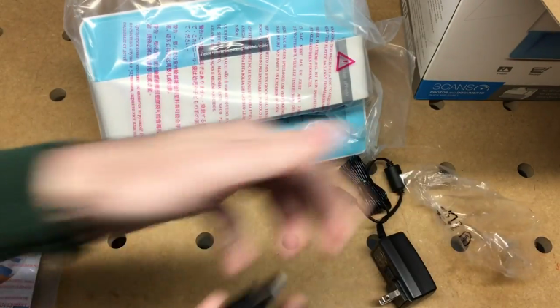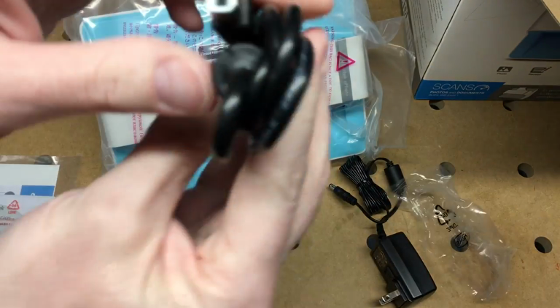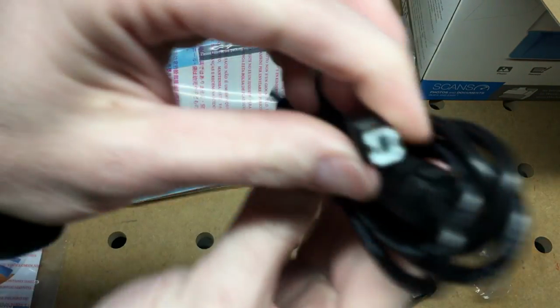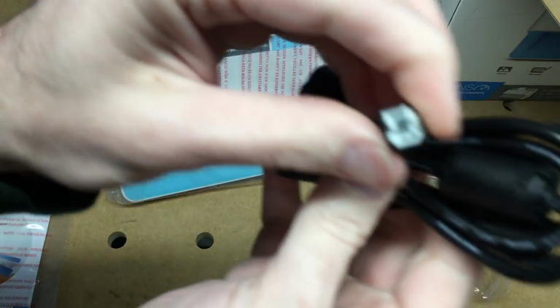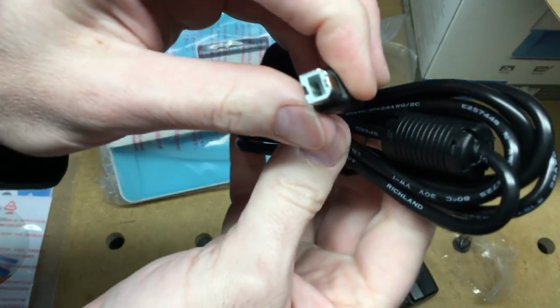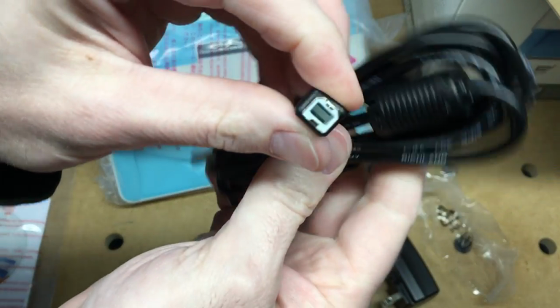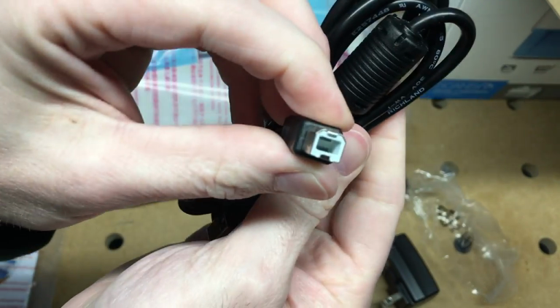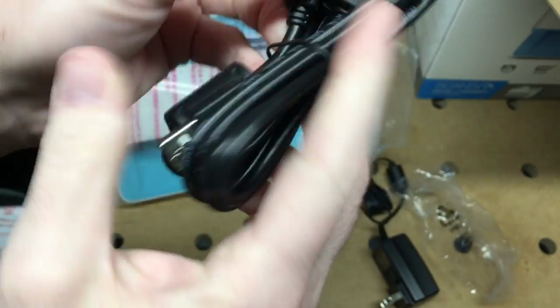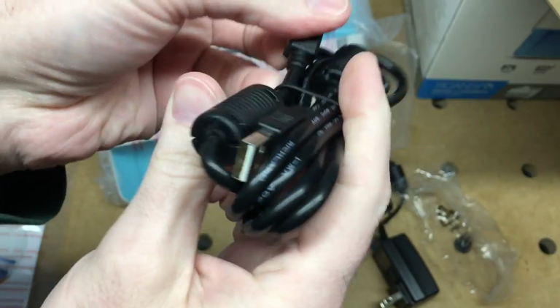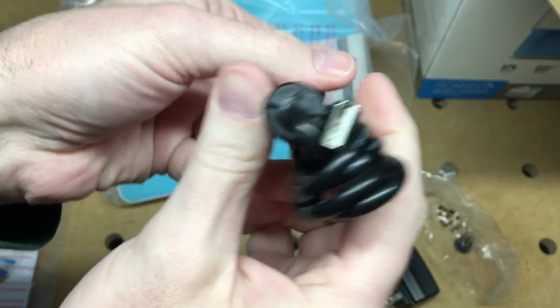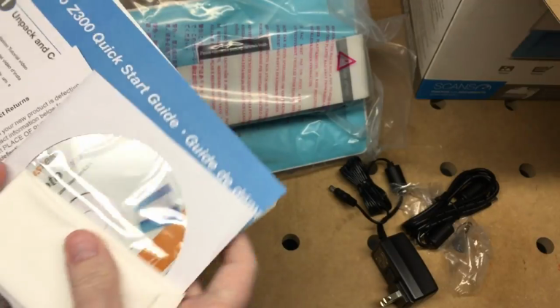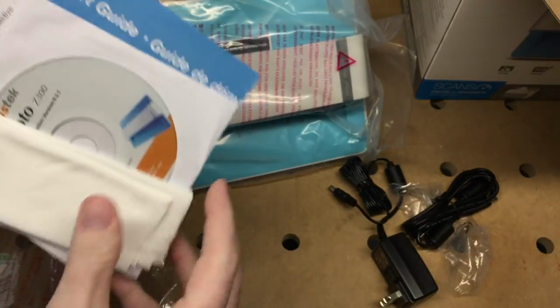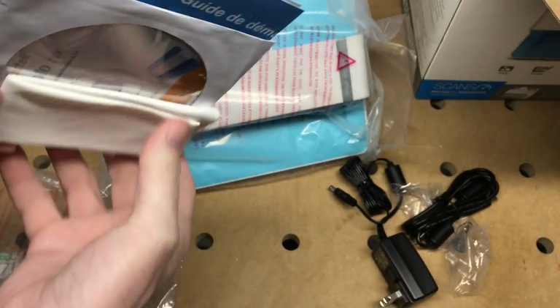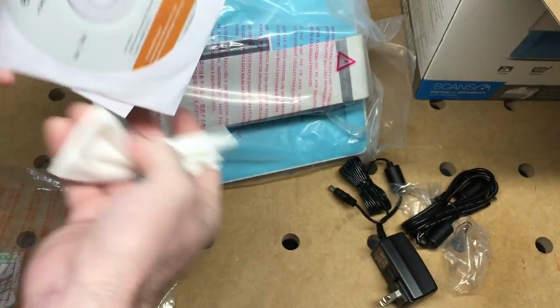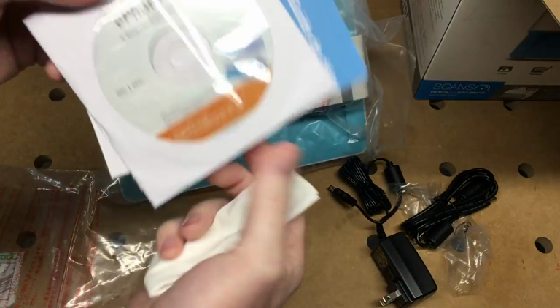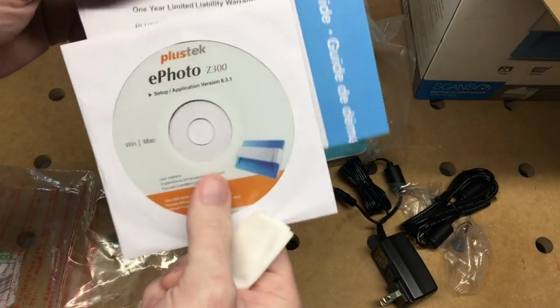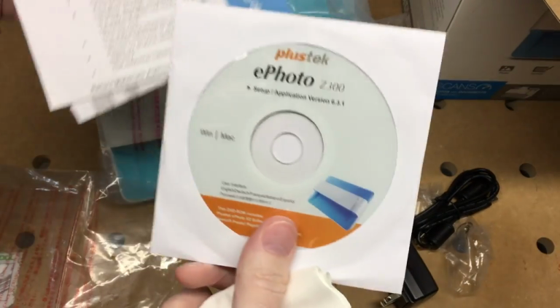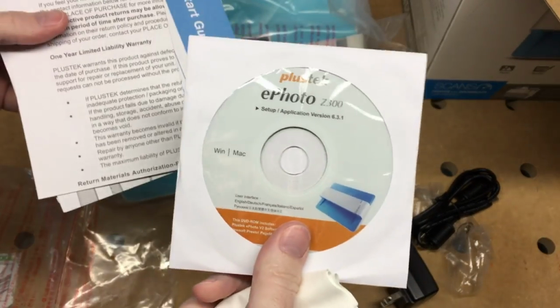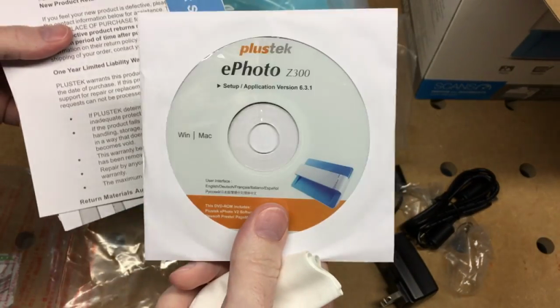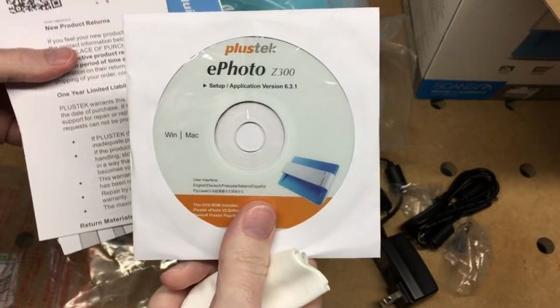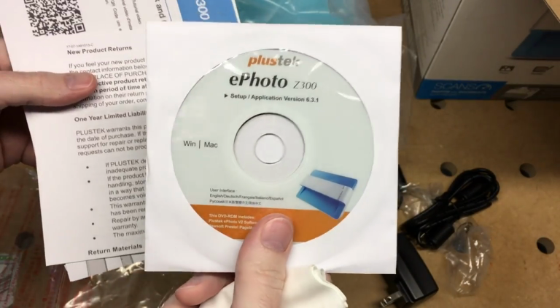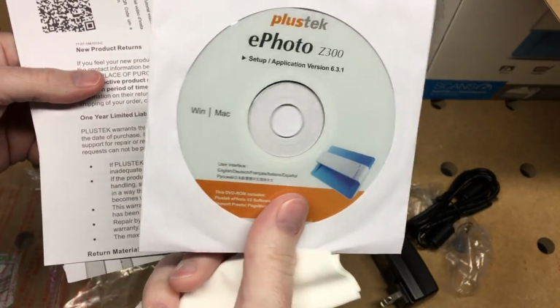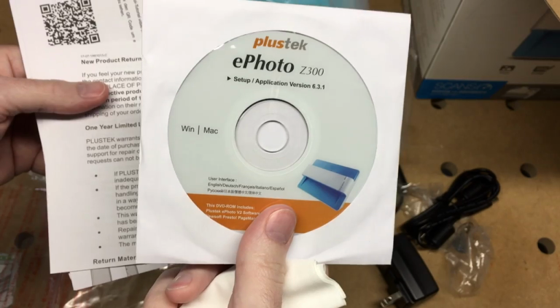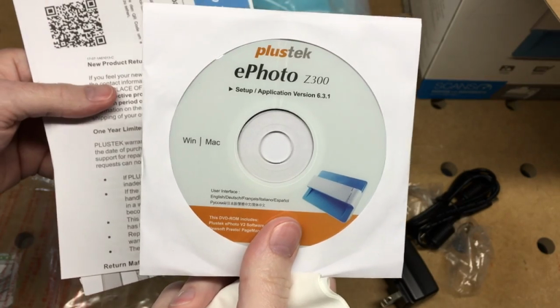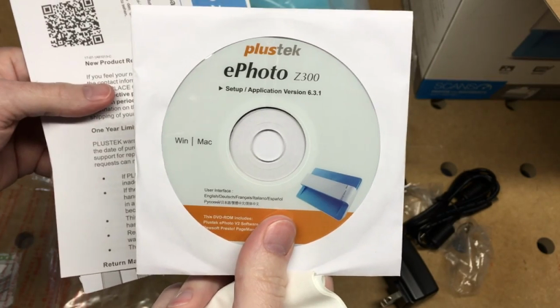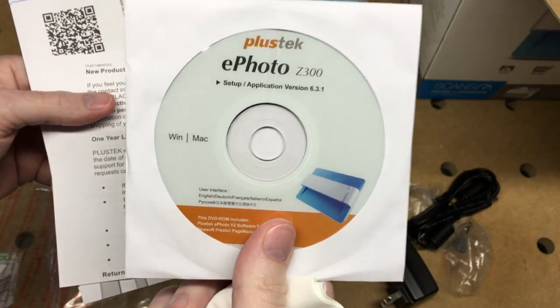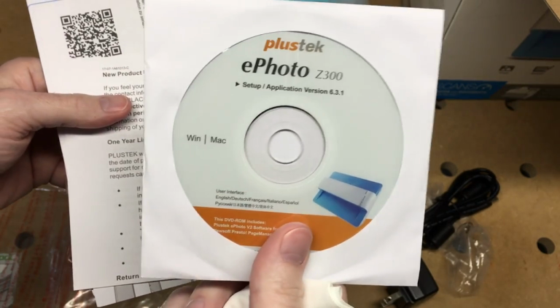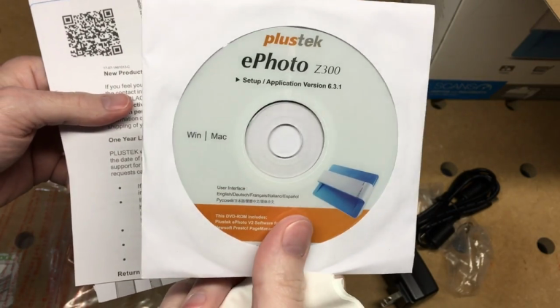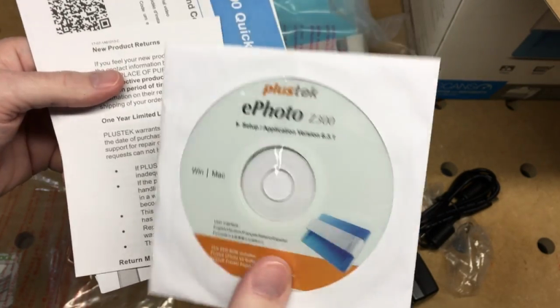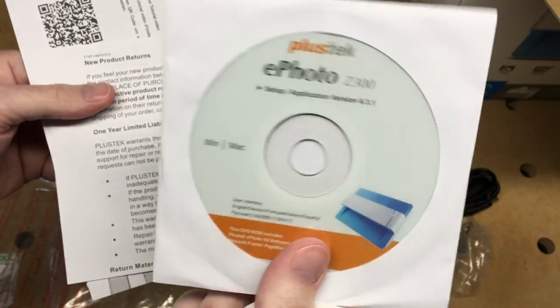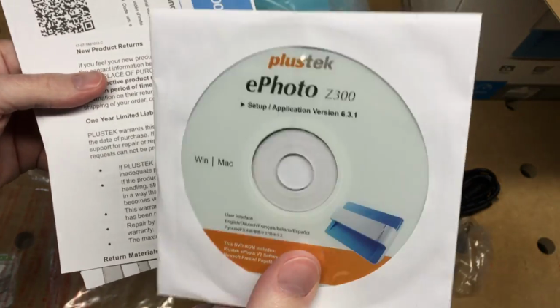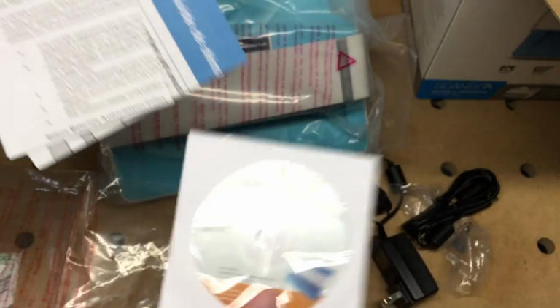It comes with a USB cable like you'd find on any printer or scanner. And here we have the cleaning cloth and the DVD, although a lot of computers don't have DVD drives, so I imagine you can download the software on the internet.